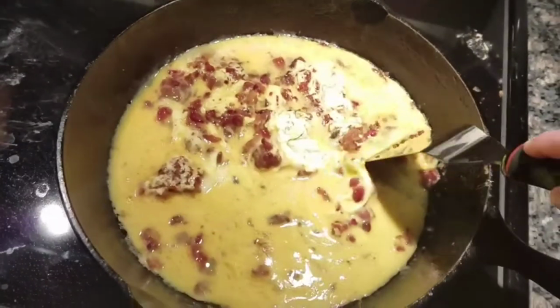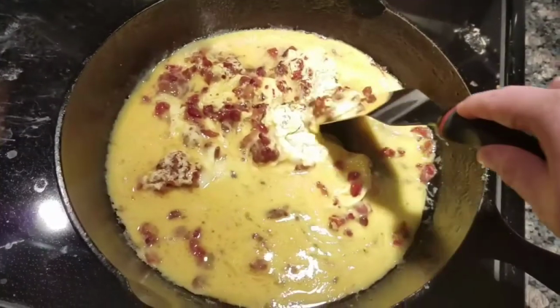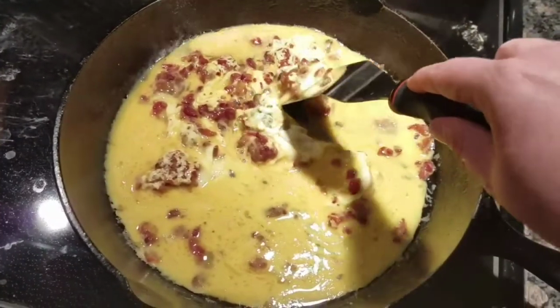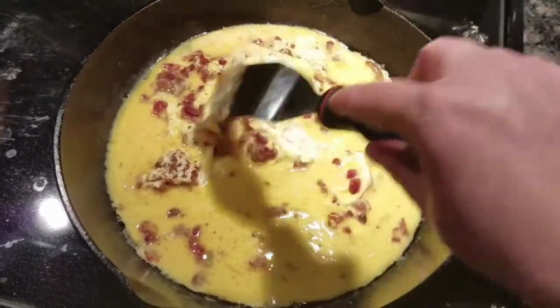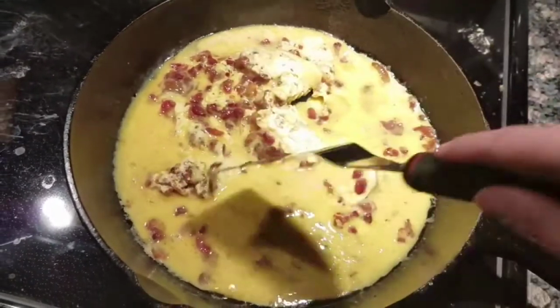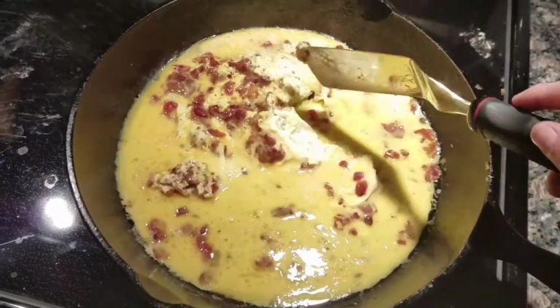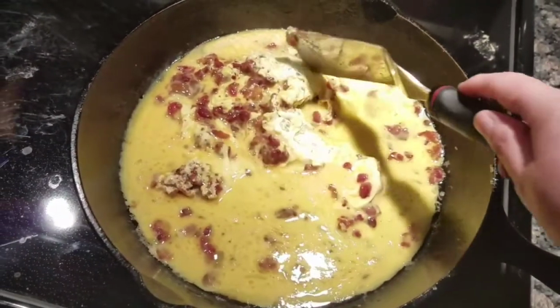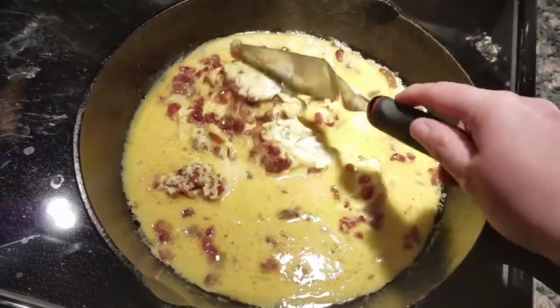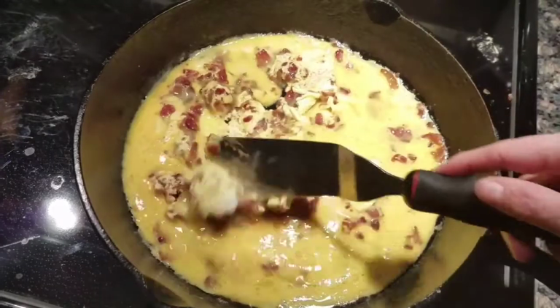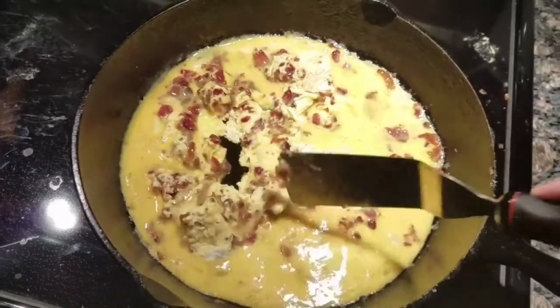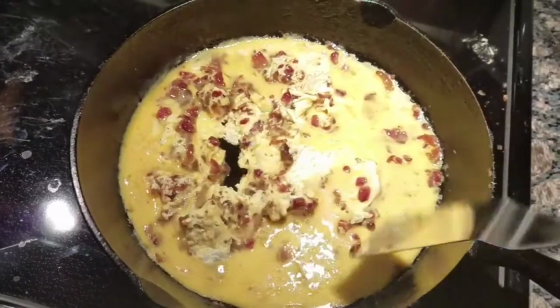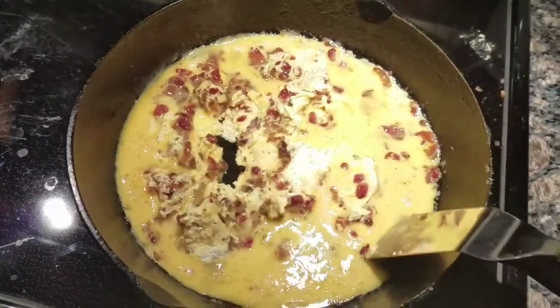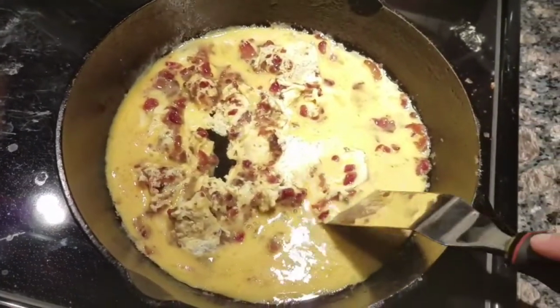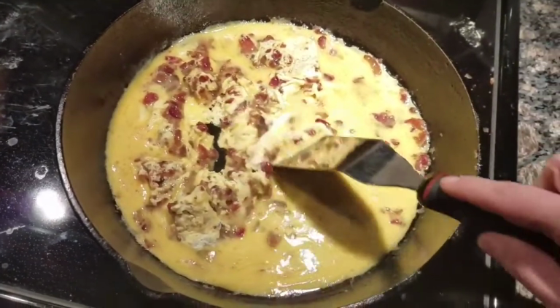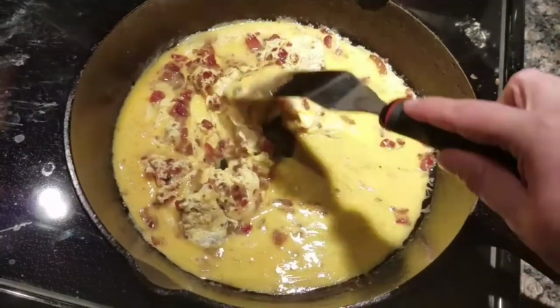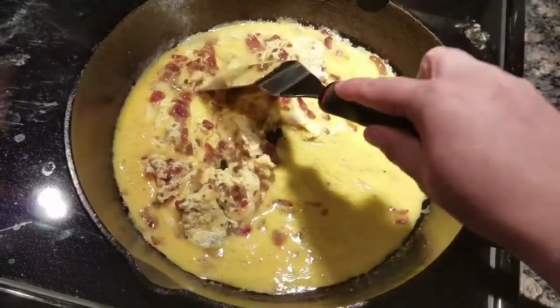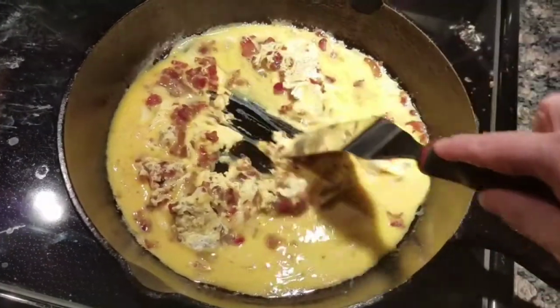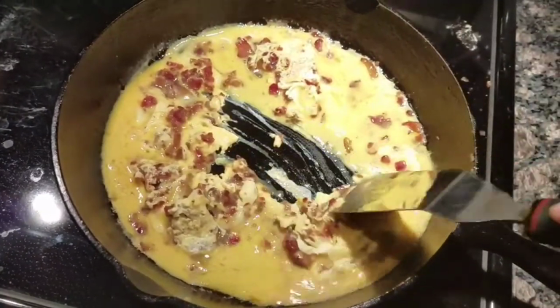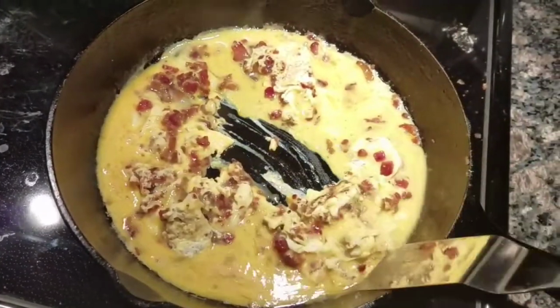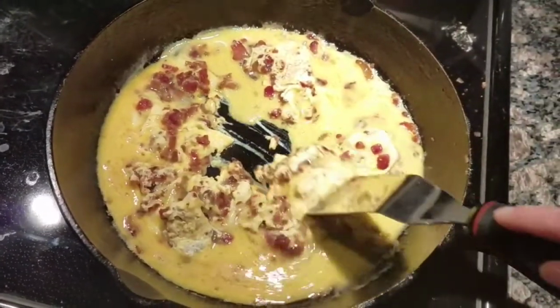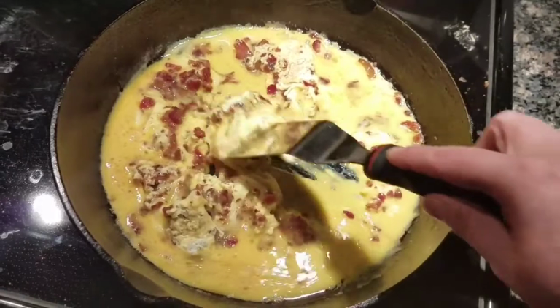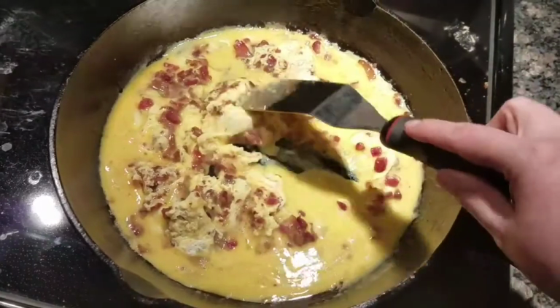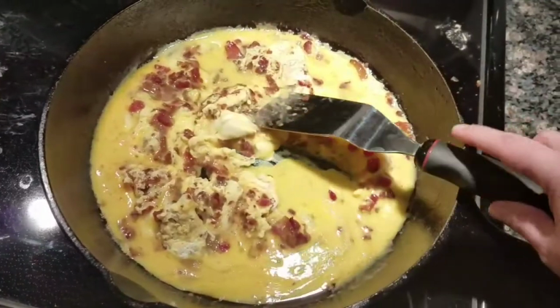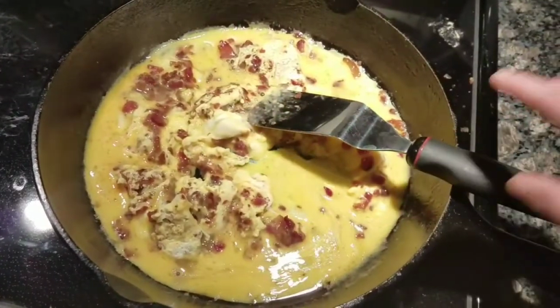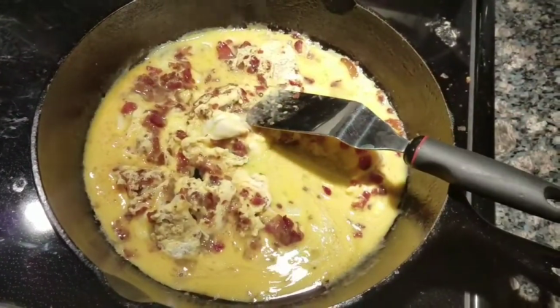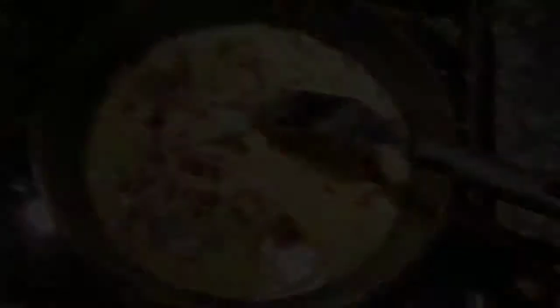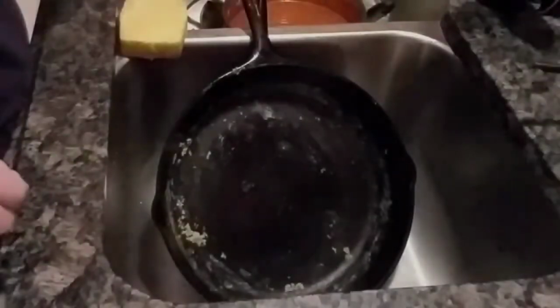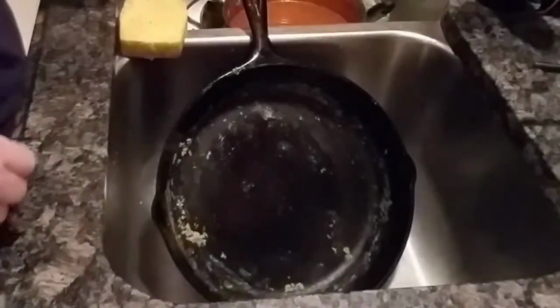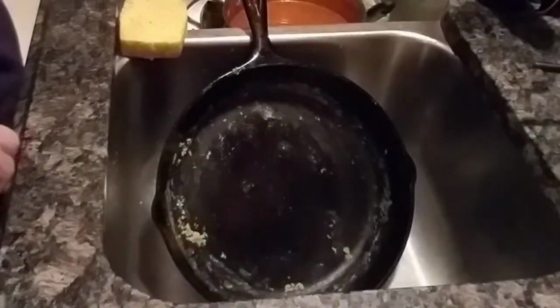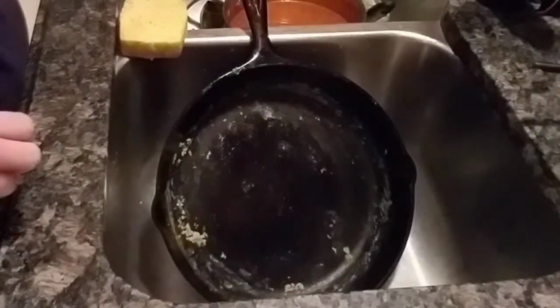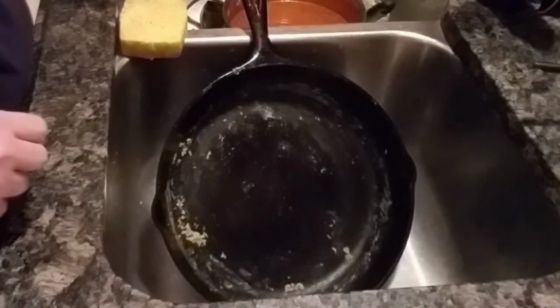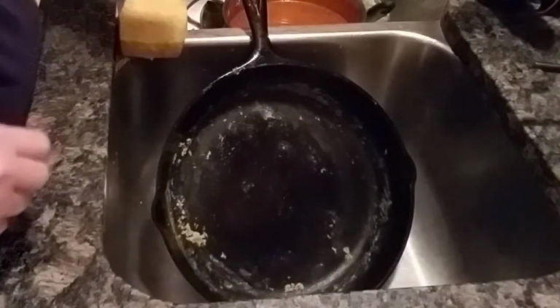So I will bring you guys back and show you how I treat my pan after I'm finished cooking in it.